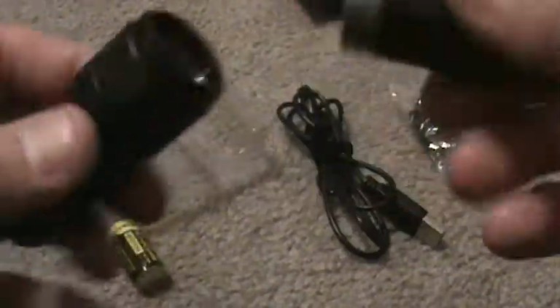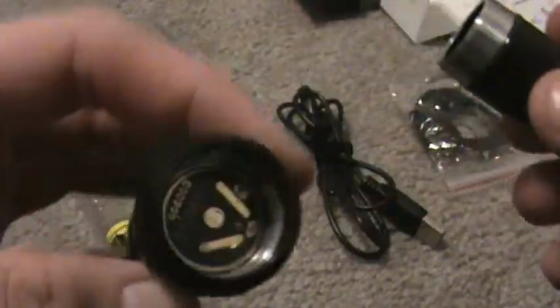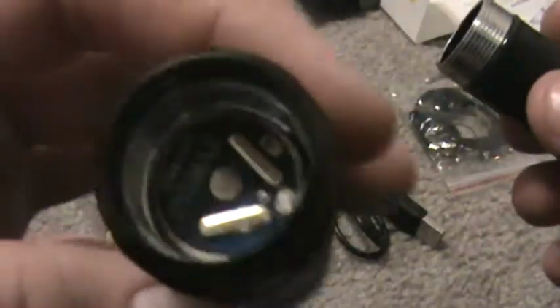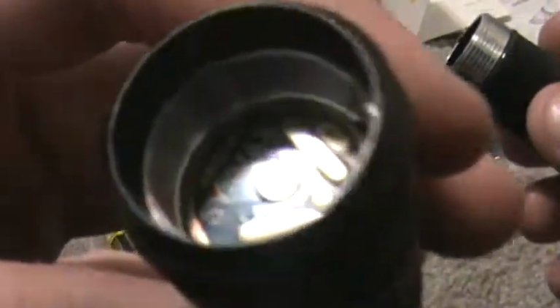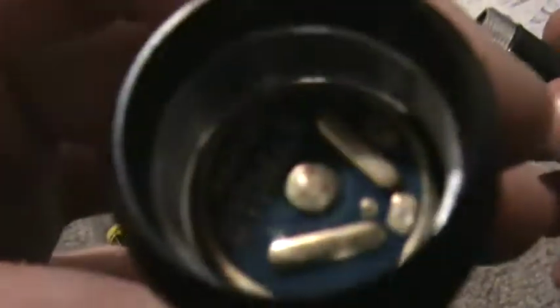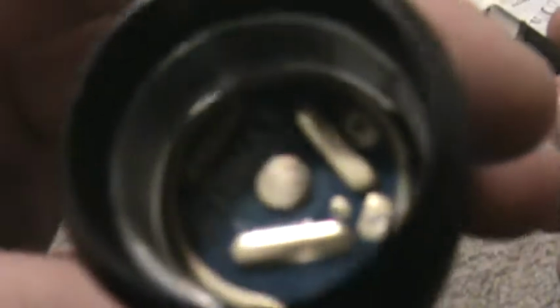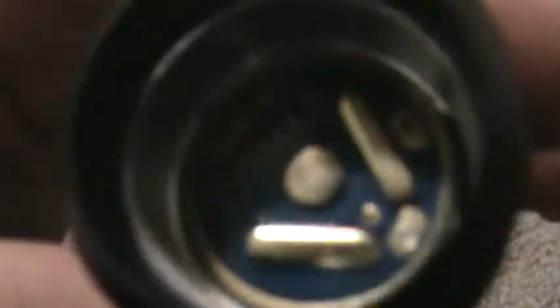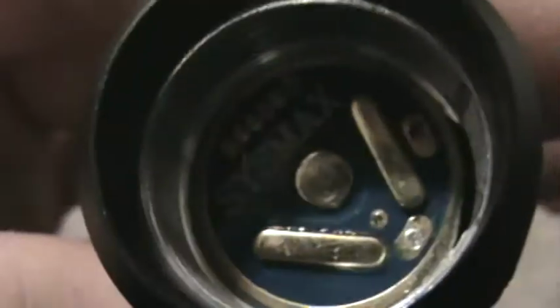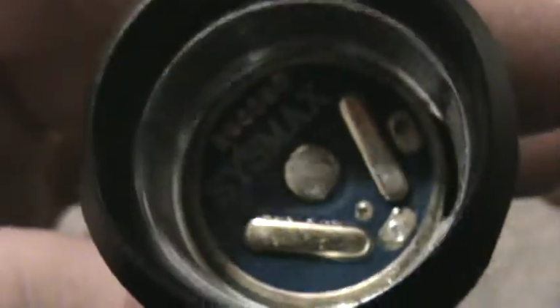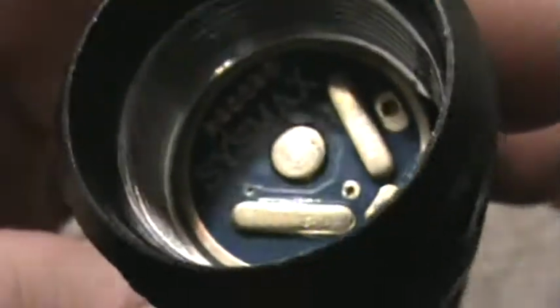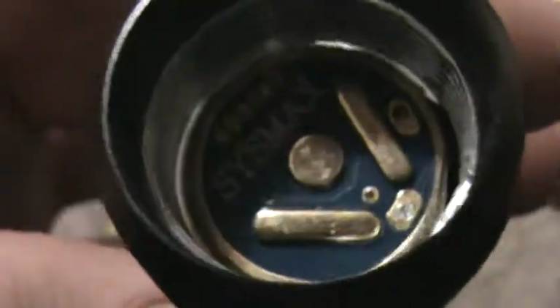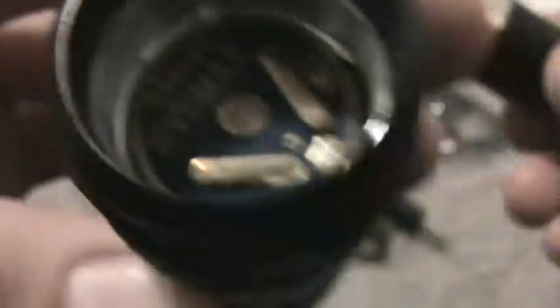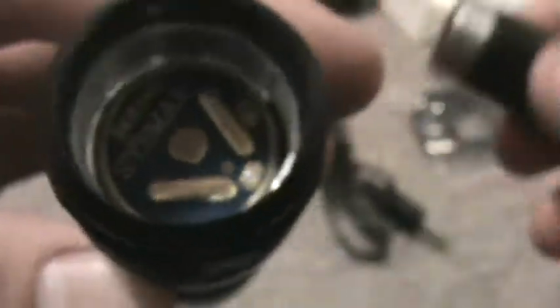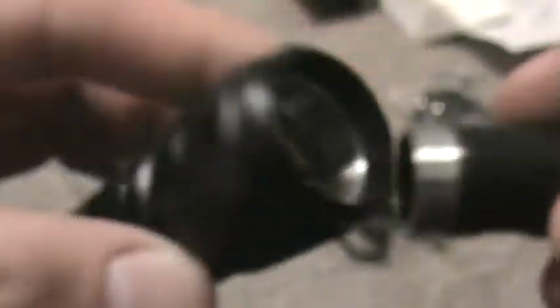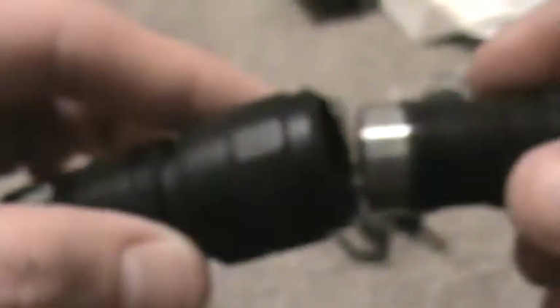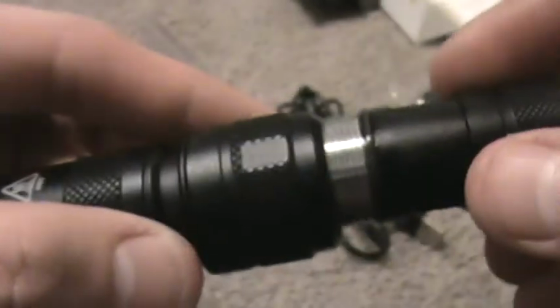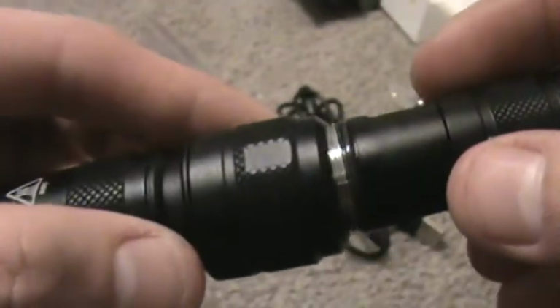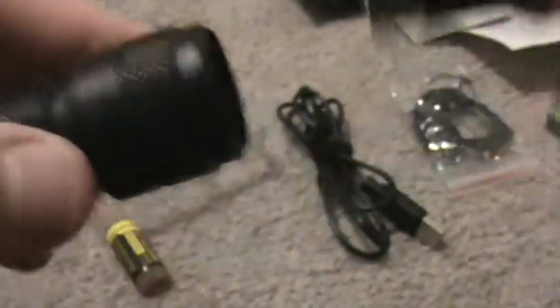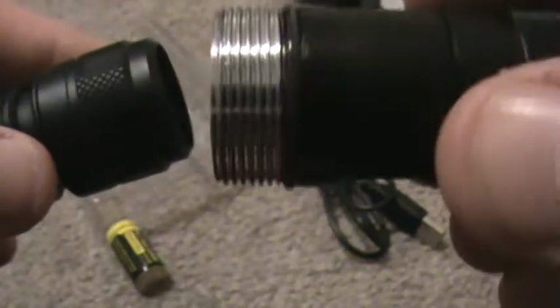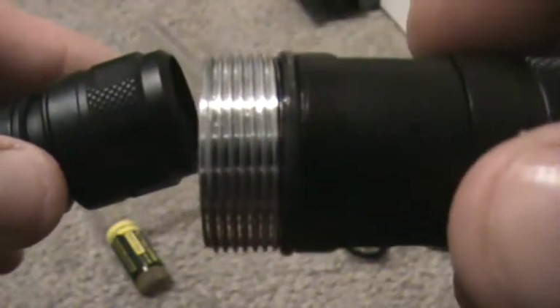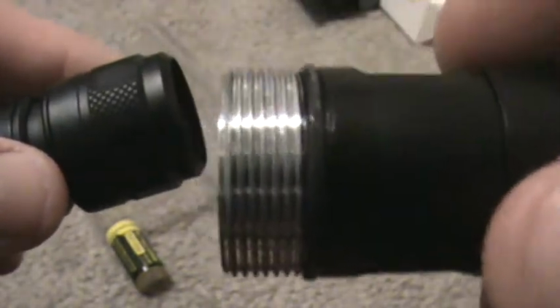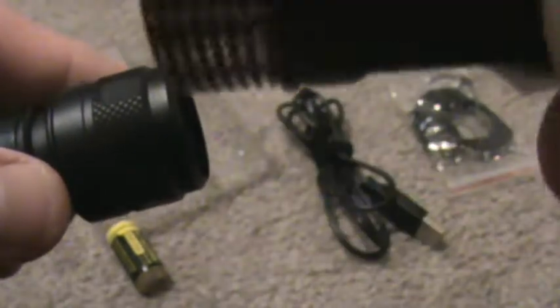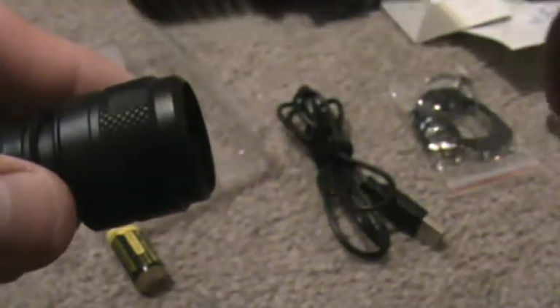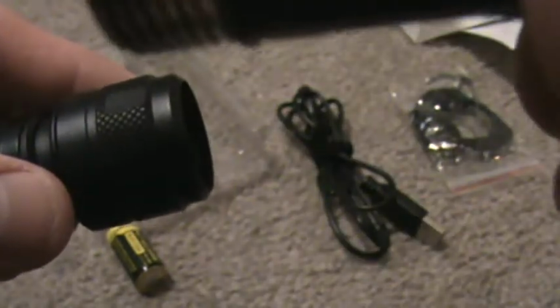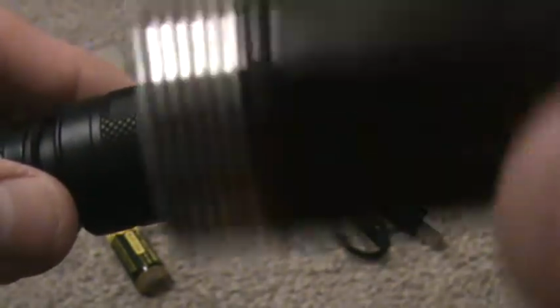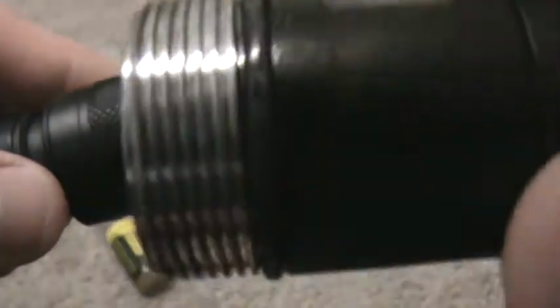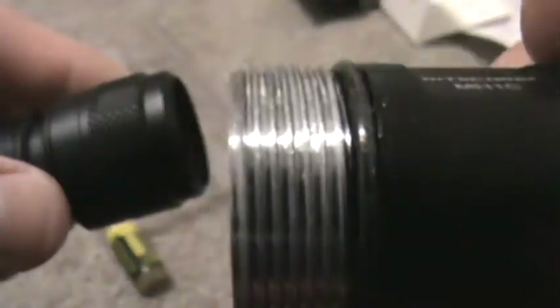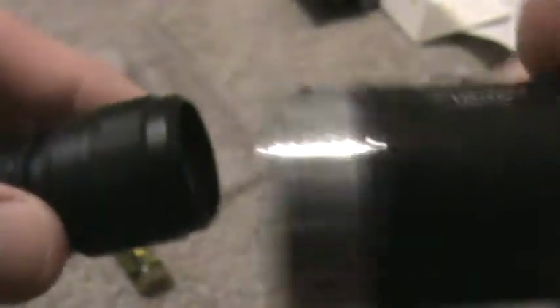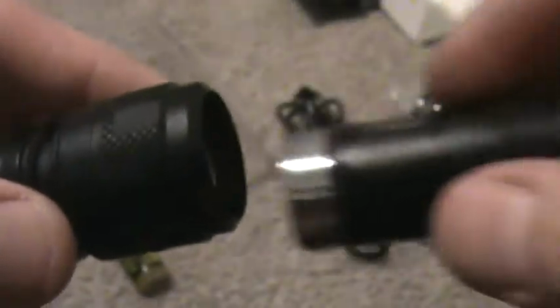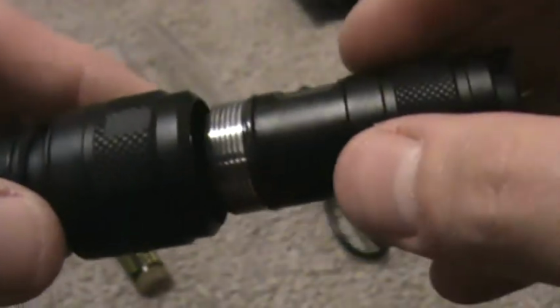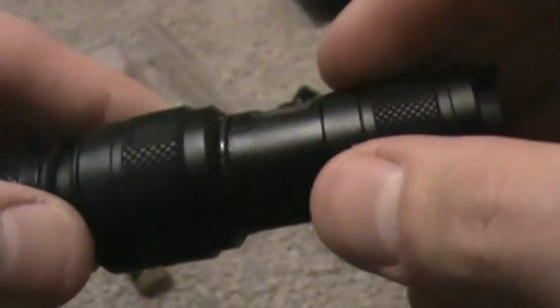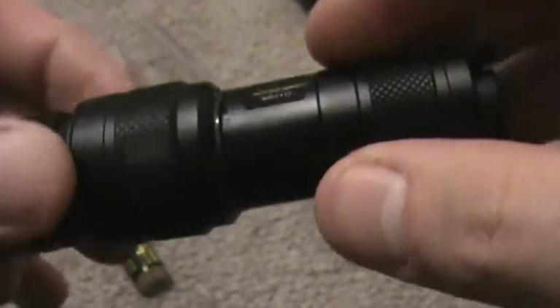Nice little circuits in there. They are all square-cut threads — well, this piece I don't think is square cut, but the tail is square cut, and I believe so is this piece right here.